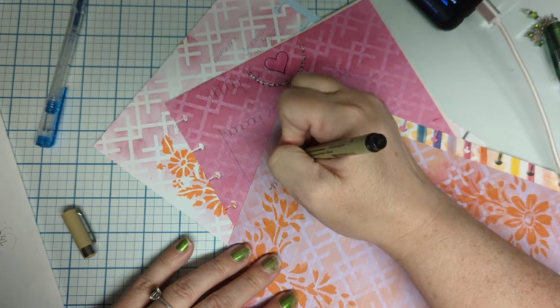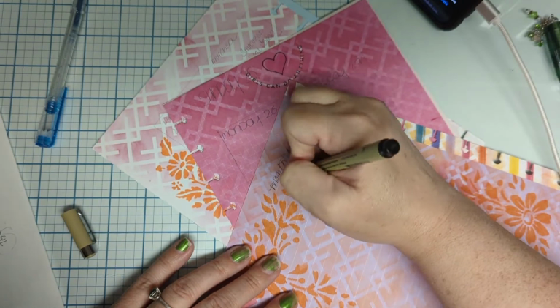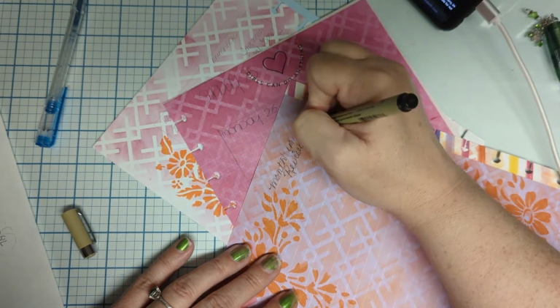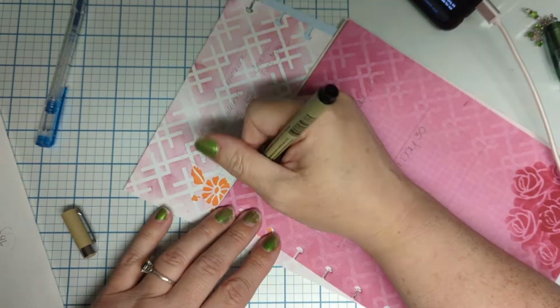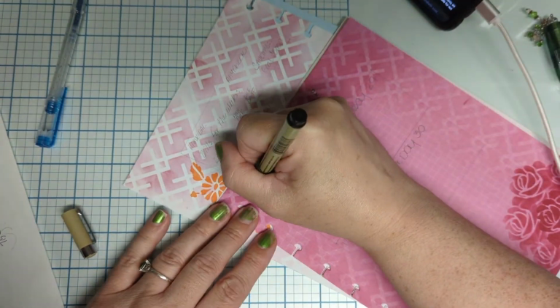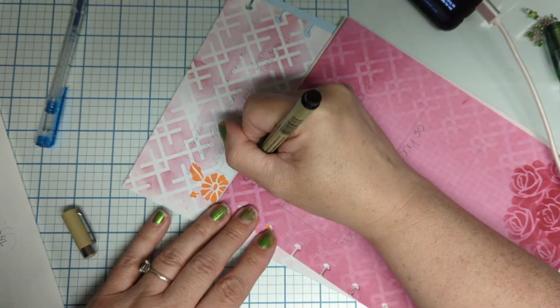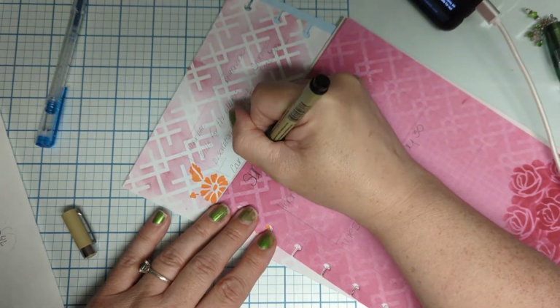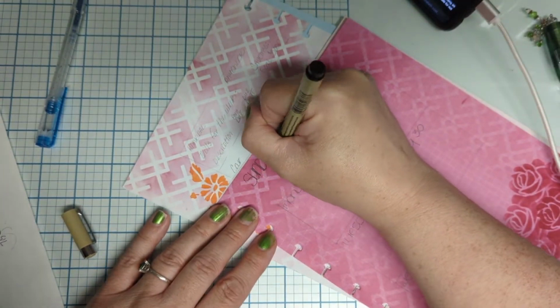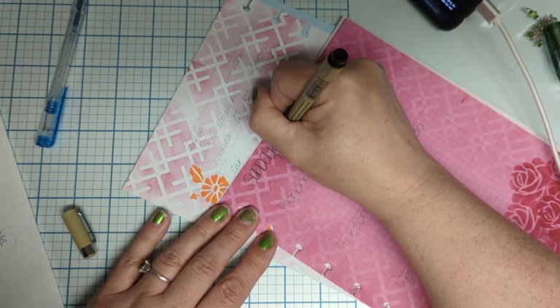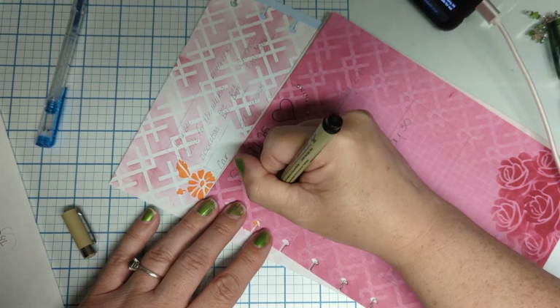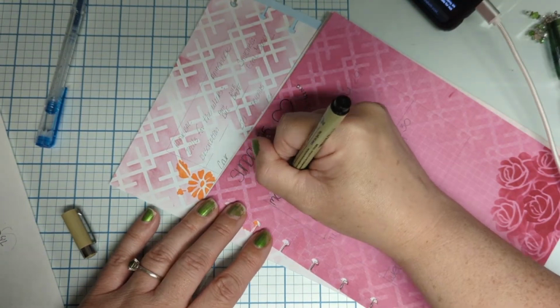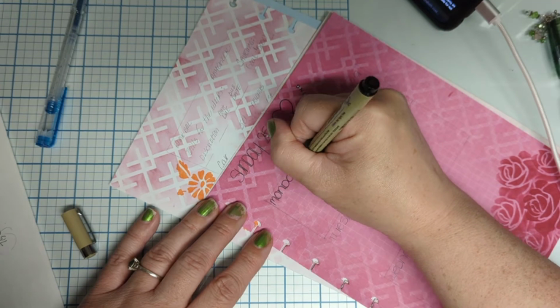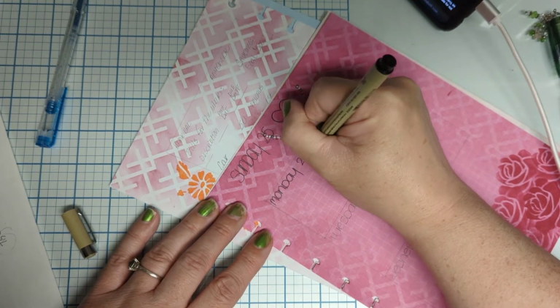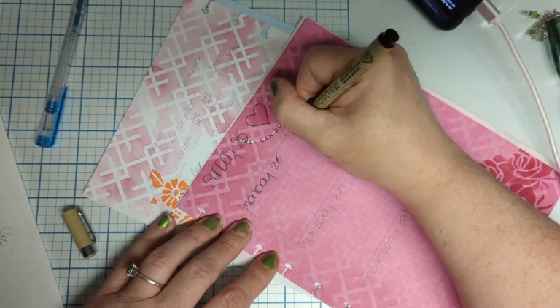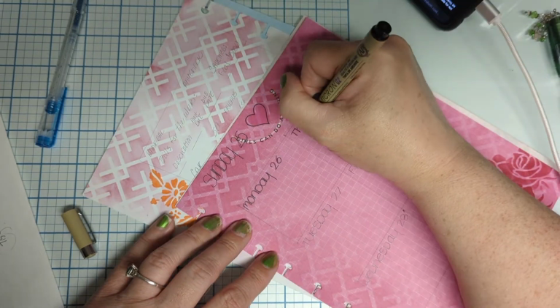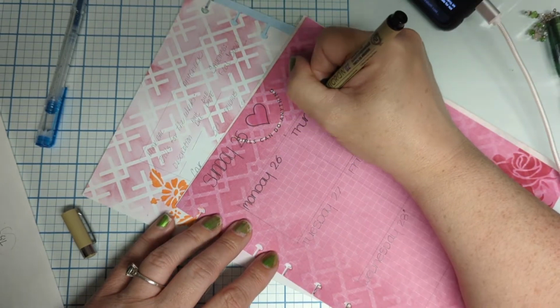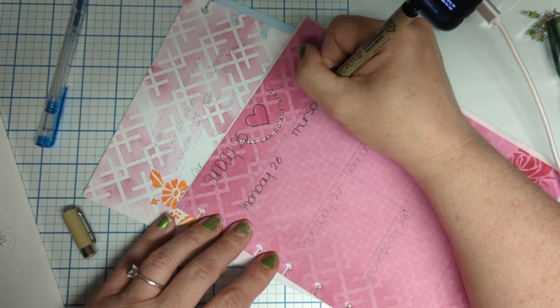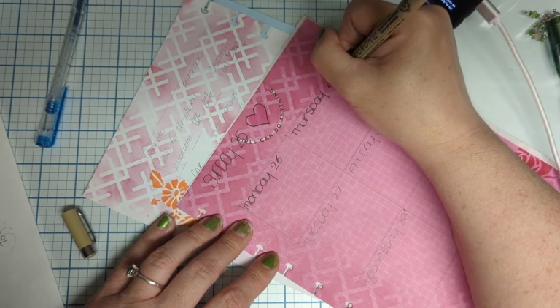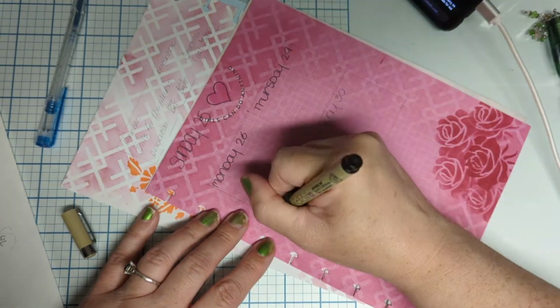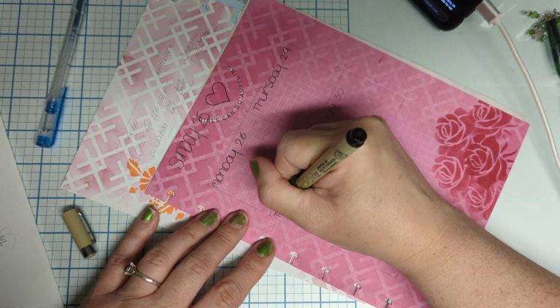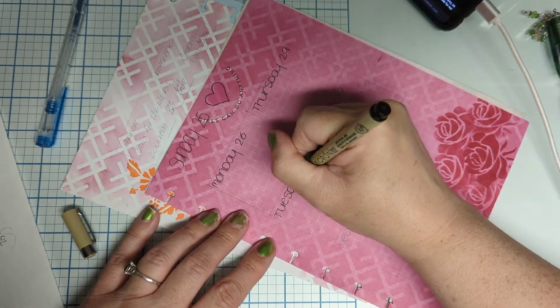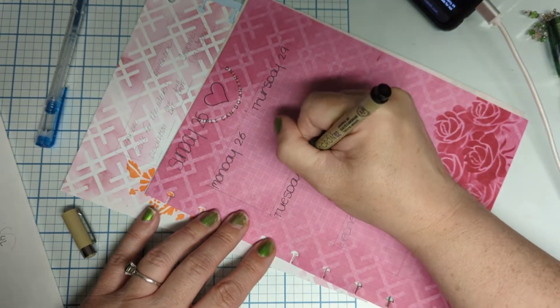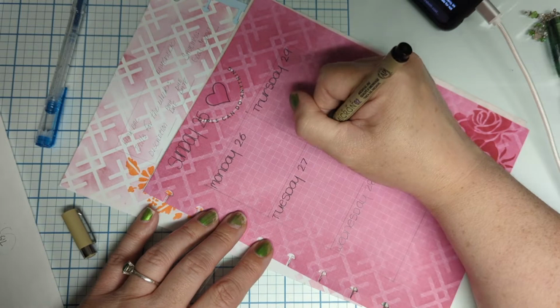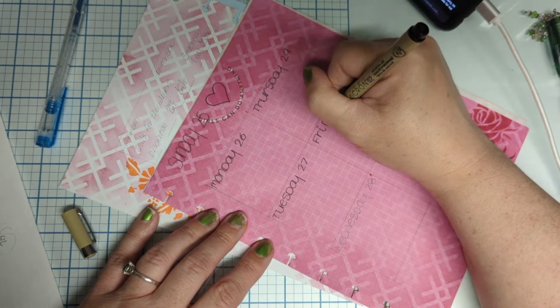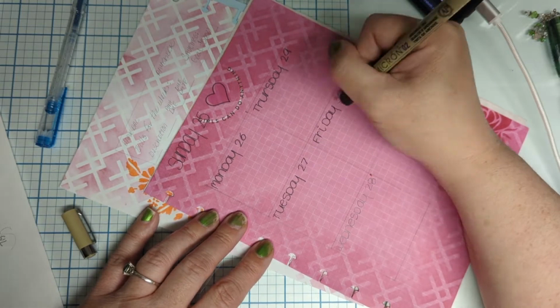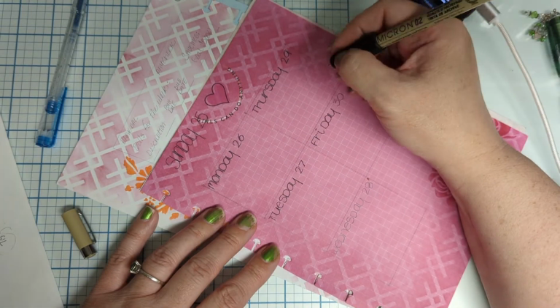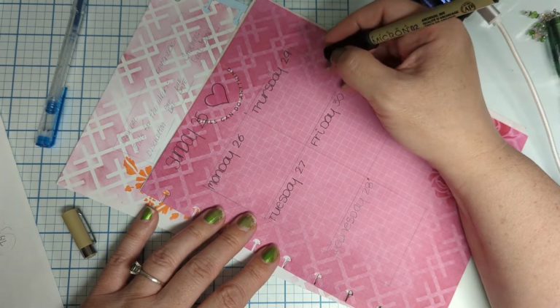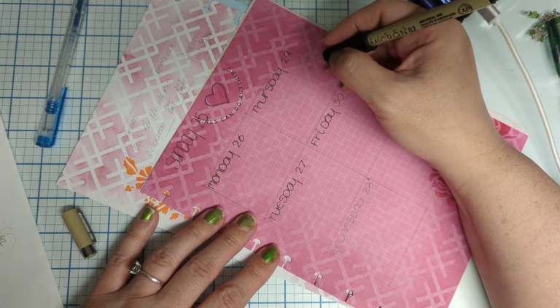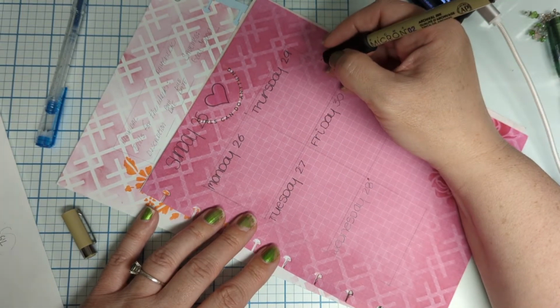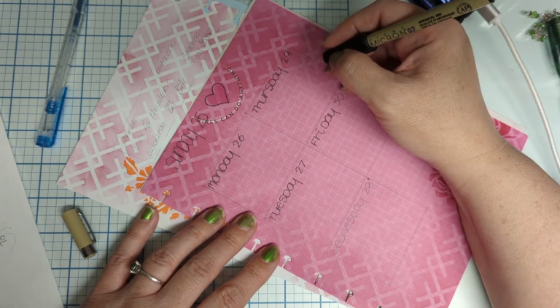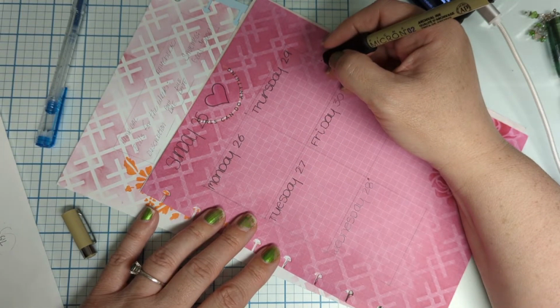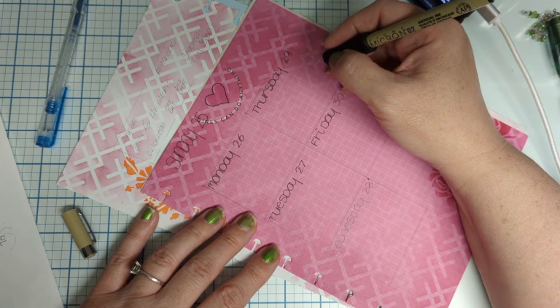In the description, I'll link the video where I actually colored the pages. We just make sure the days and the numbers are correct according to the calendar, which I had to check a couple of times.